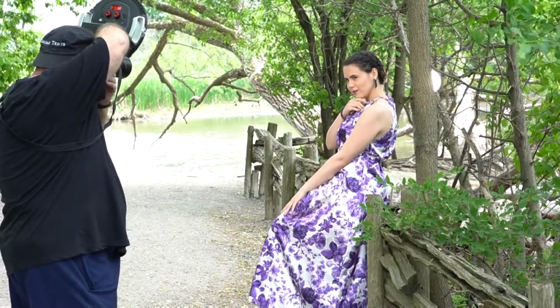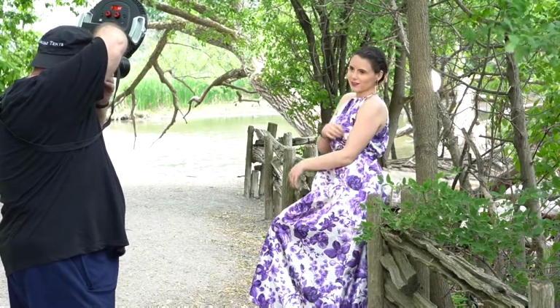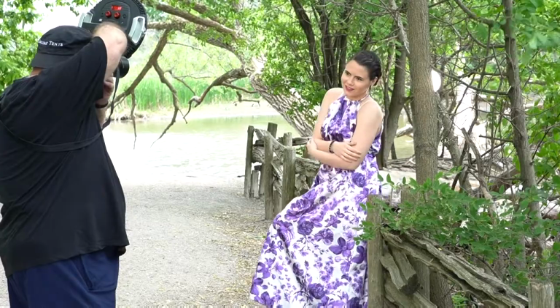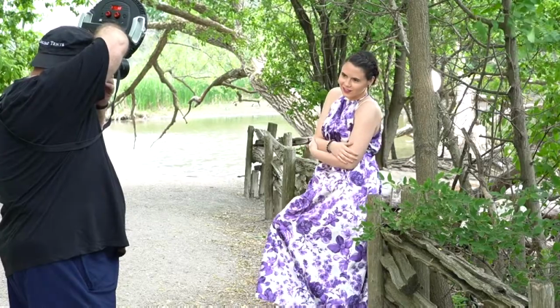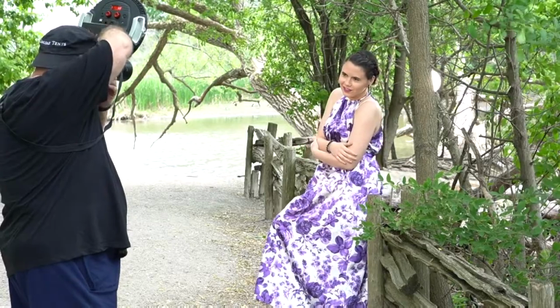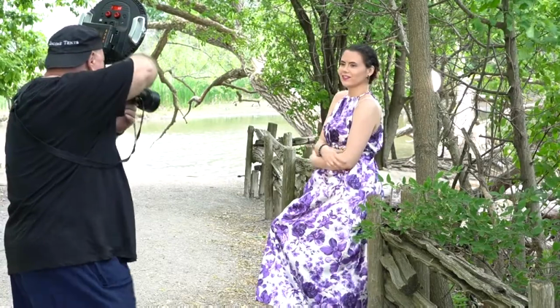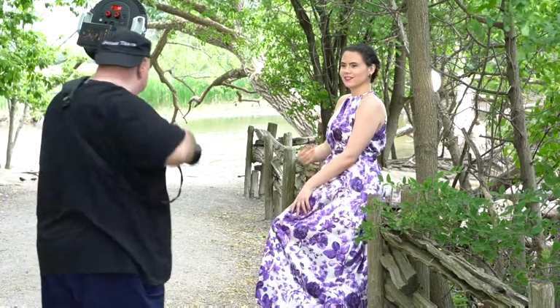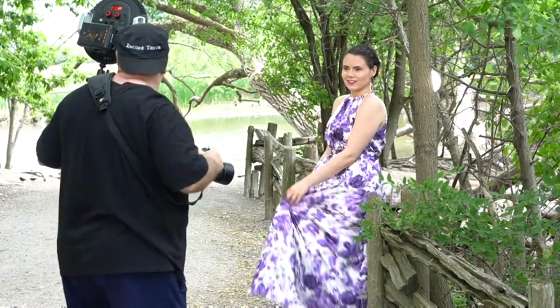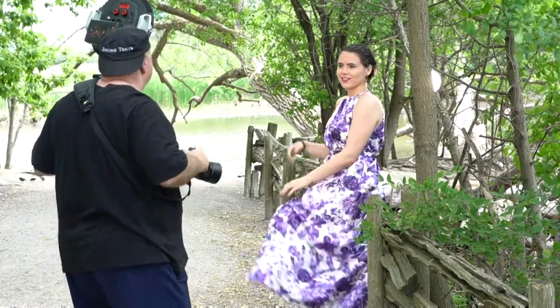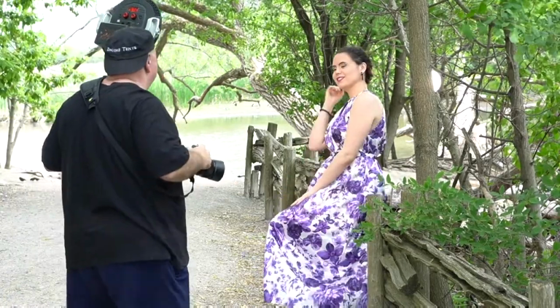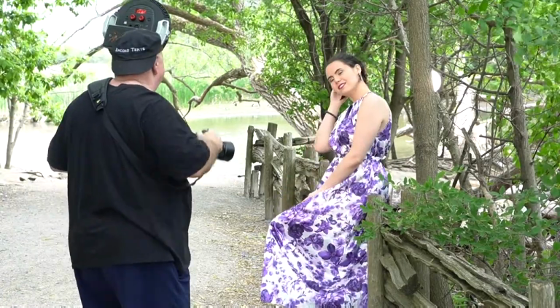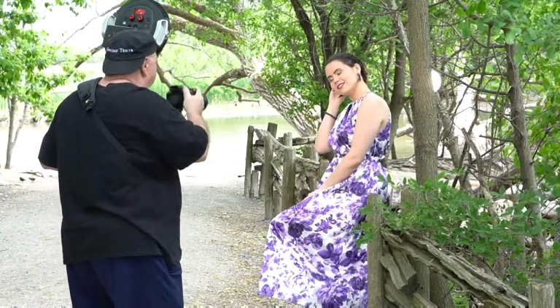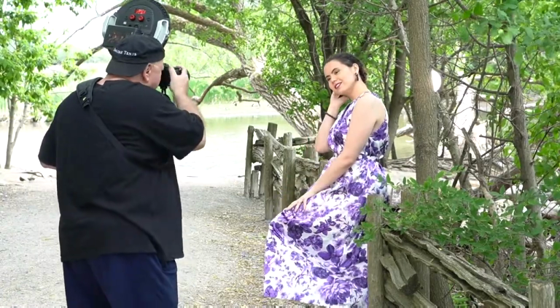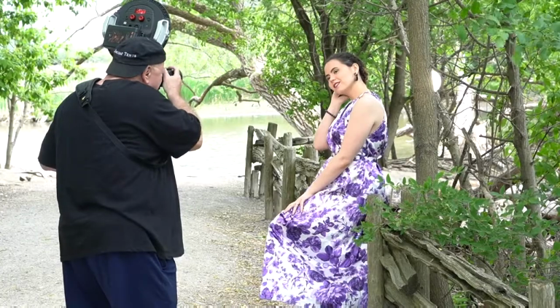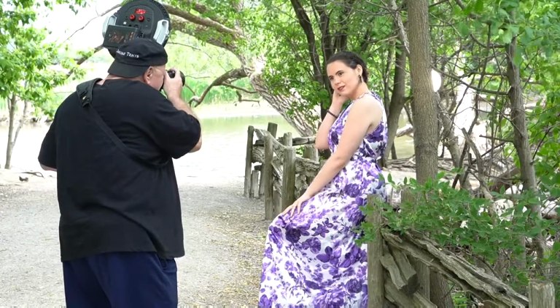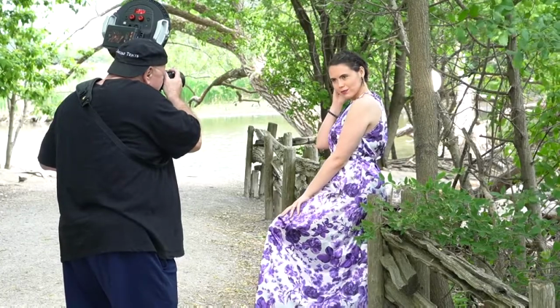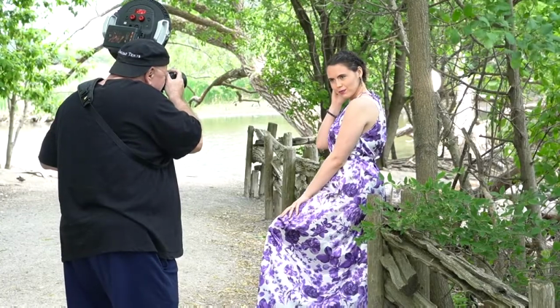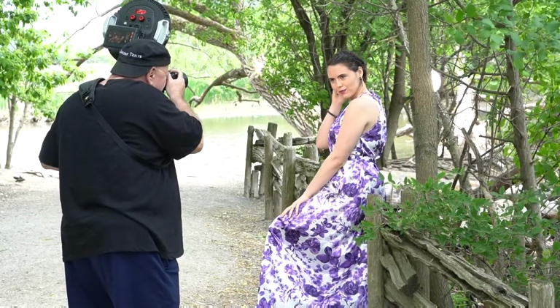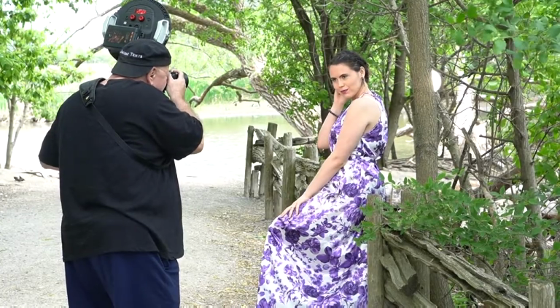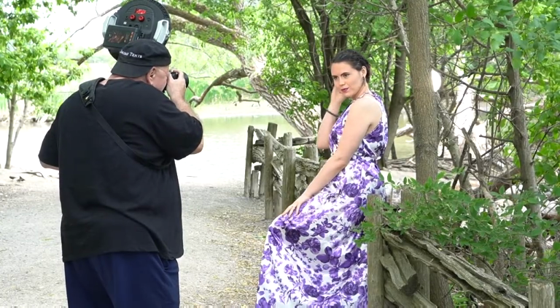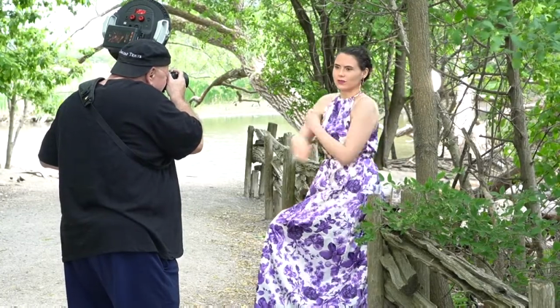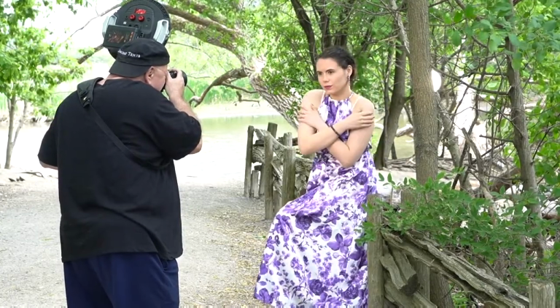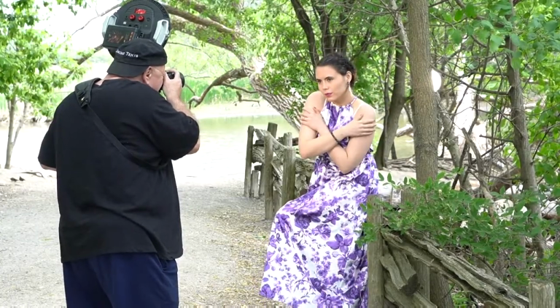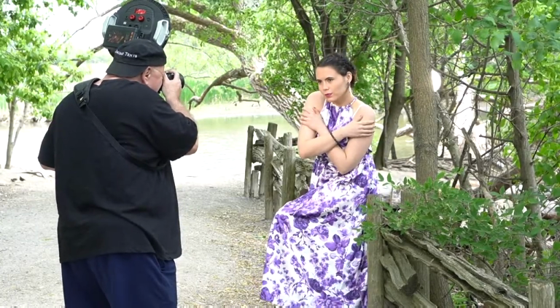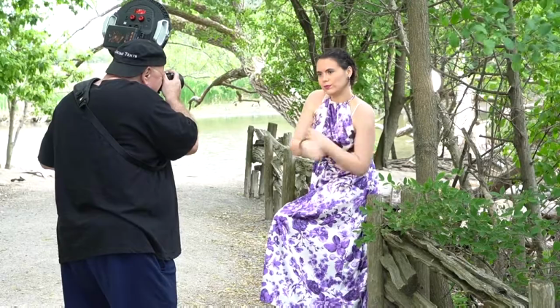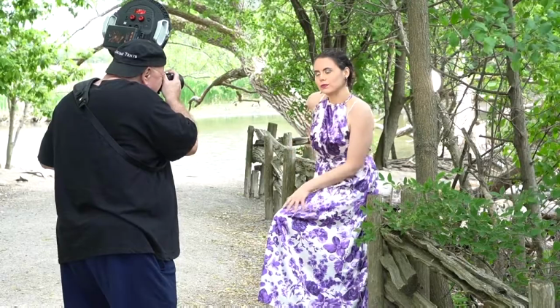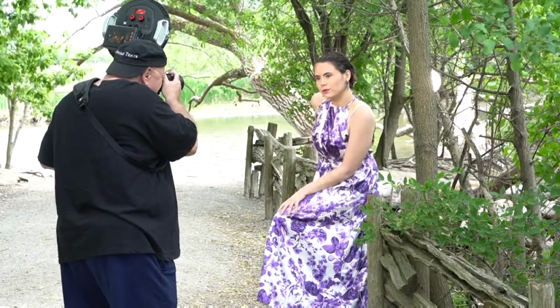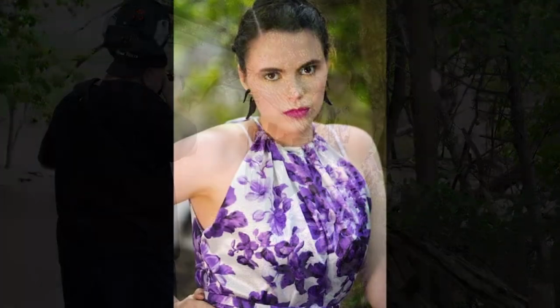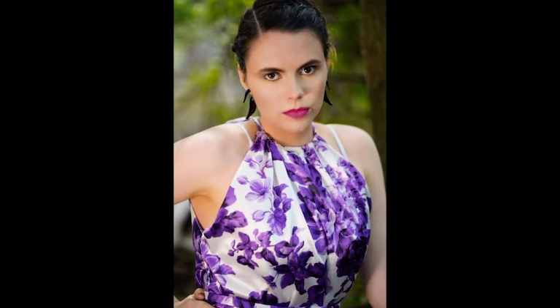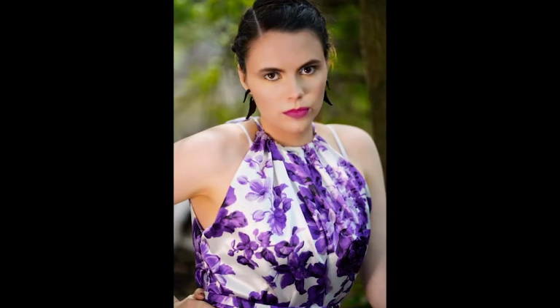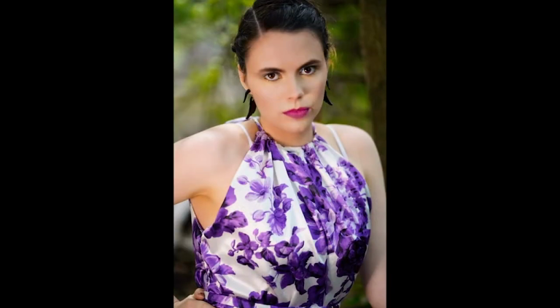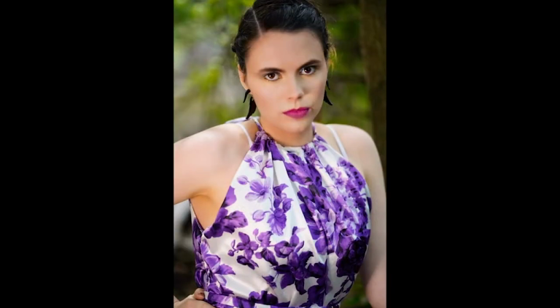And just like that — boom! A quick, efficient, fast shoot done. A beautiful shoot done with Rotolite Neo2 and AOS. Thank you for watching. Please subscribe and like this video. Have a great day.